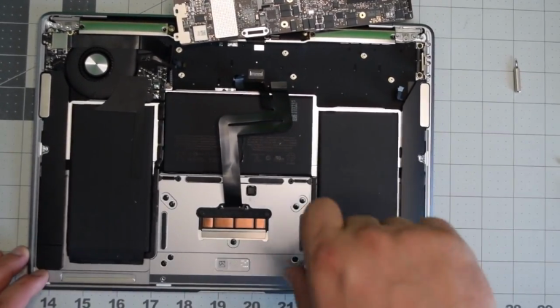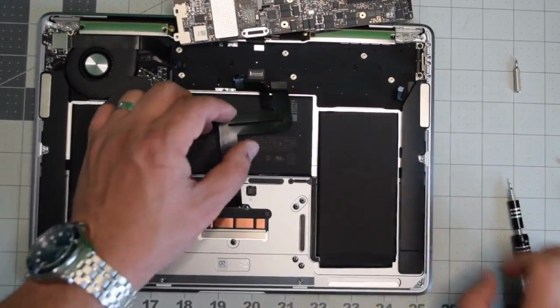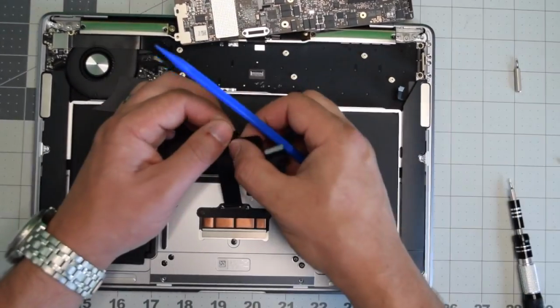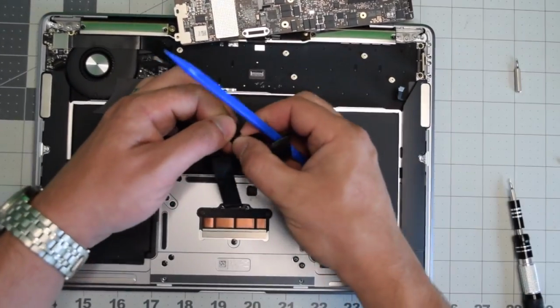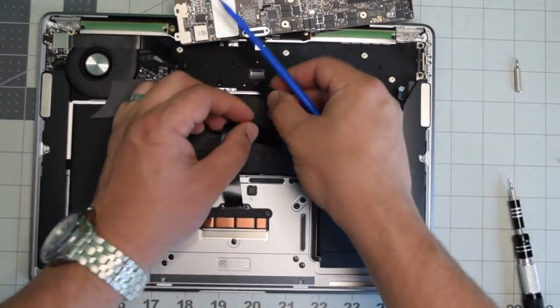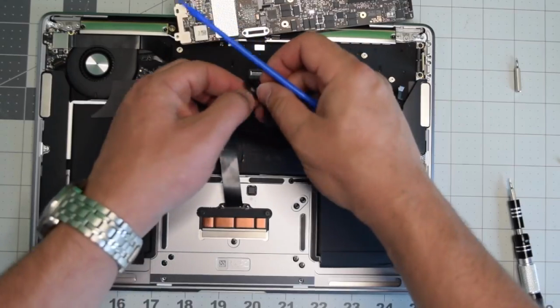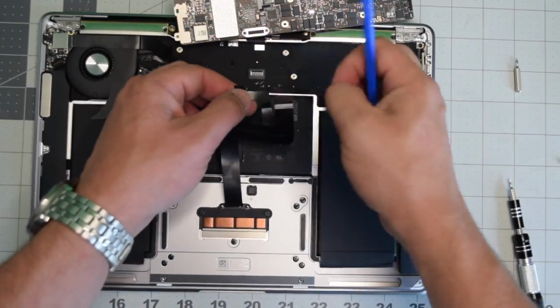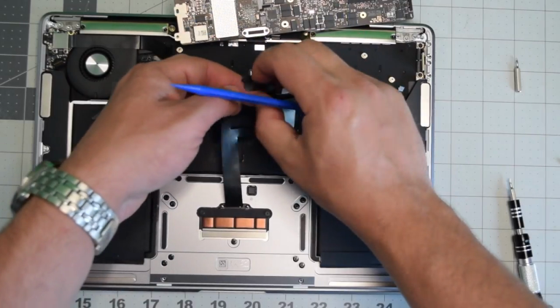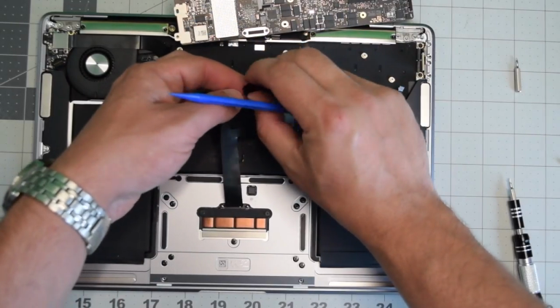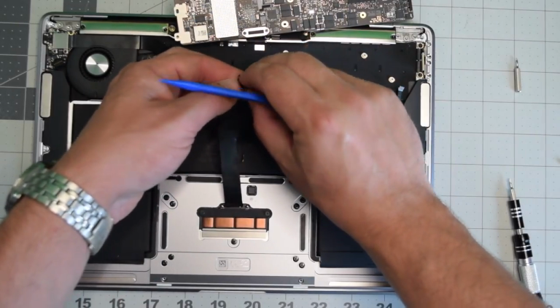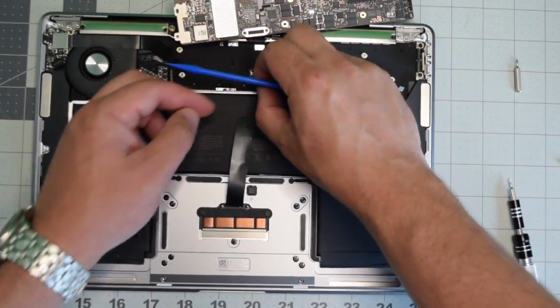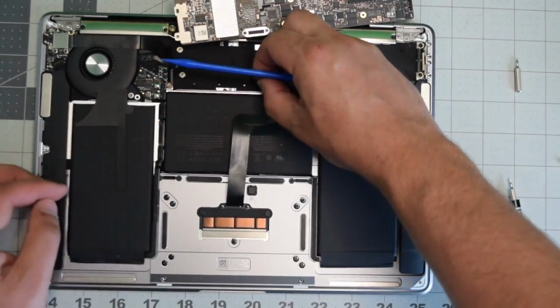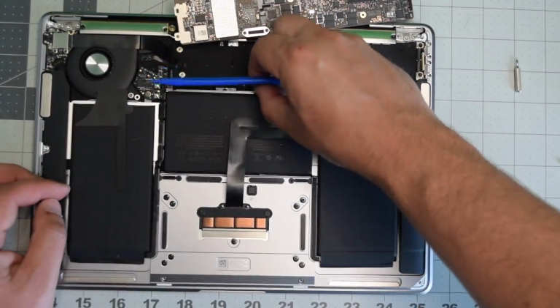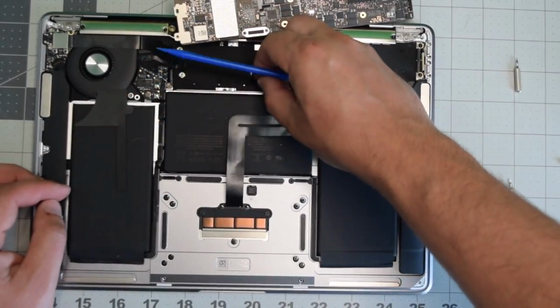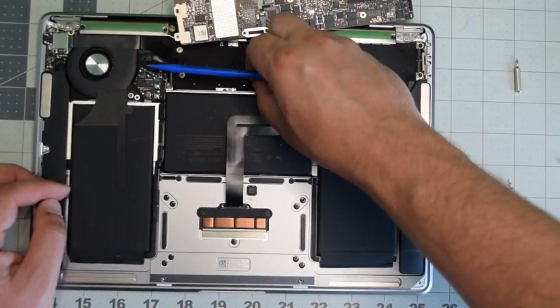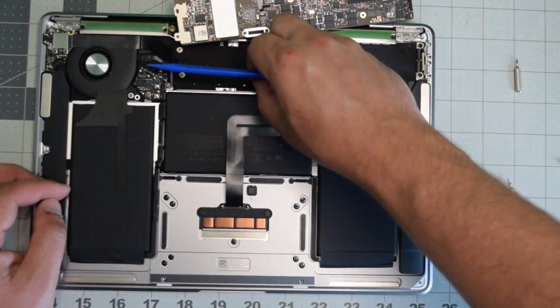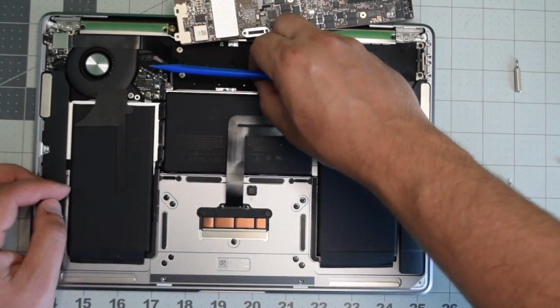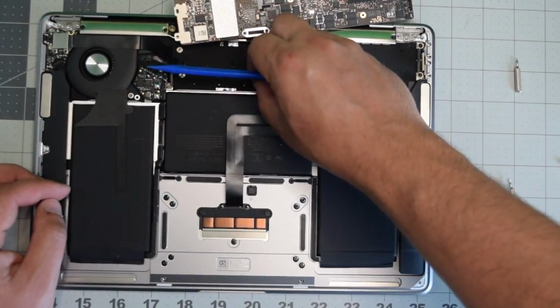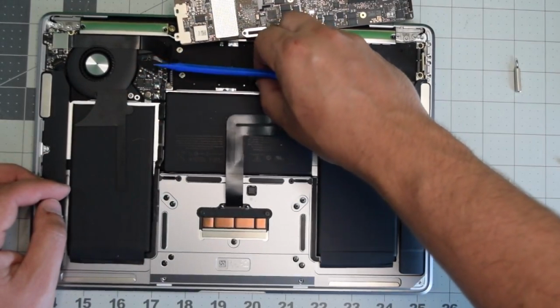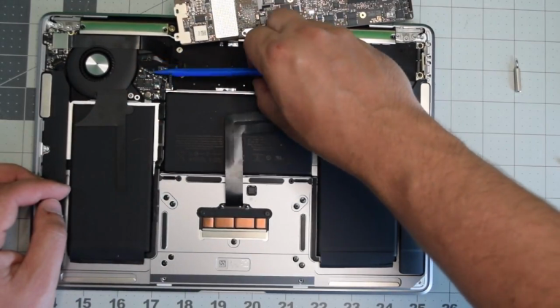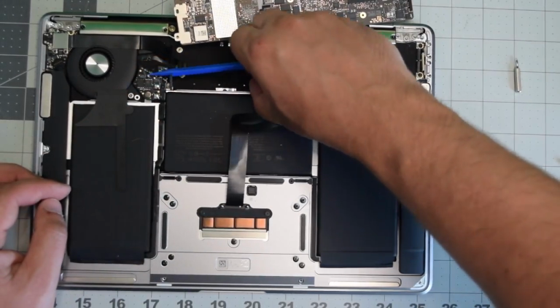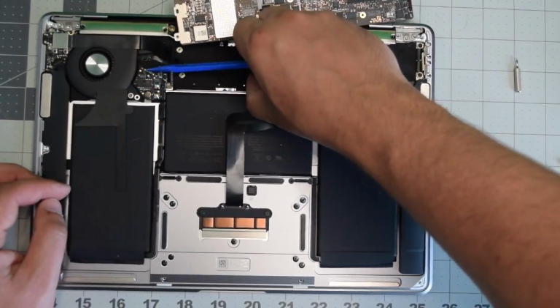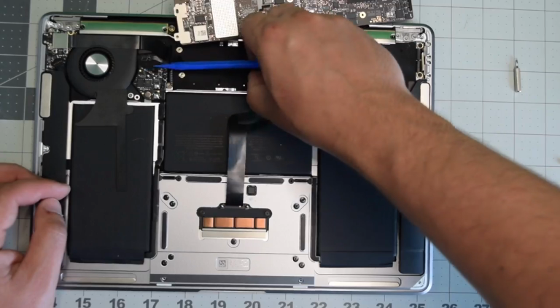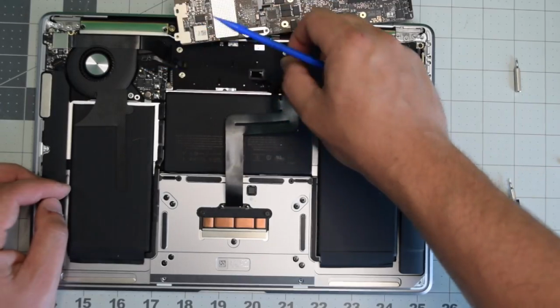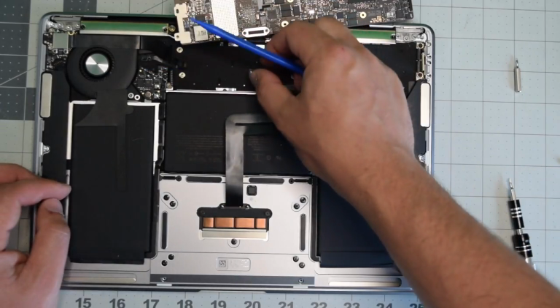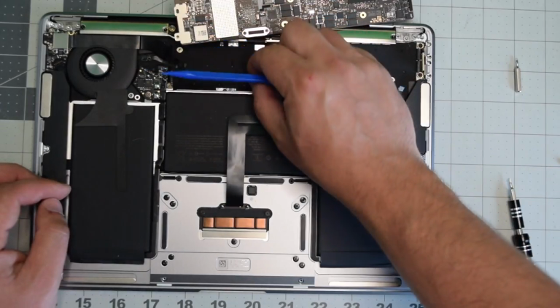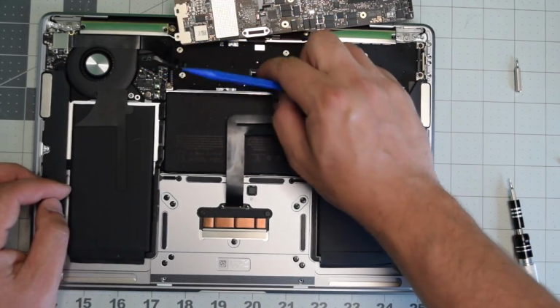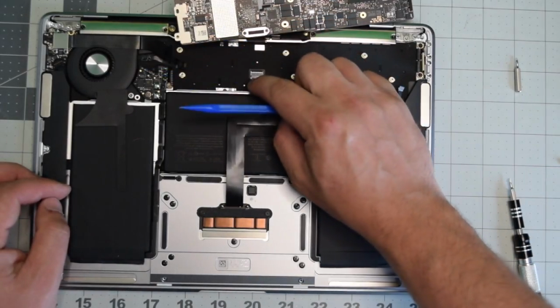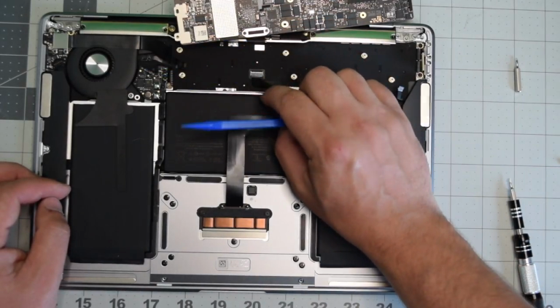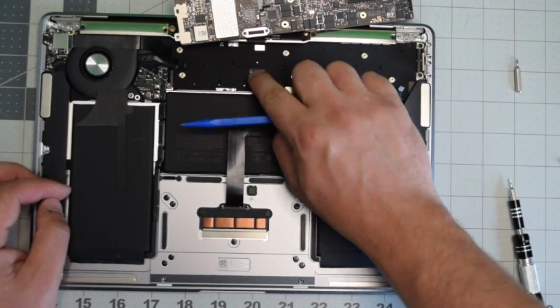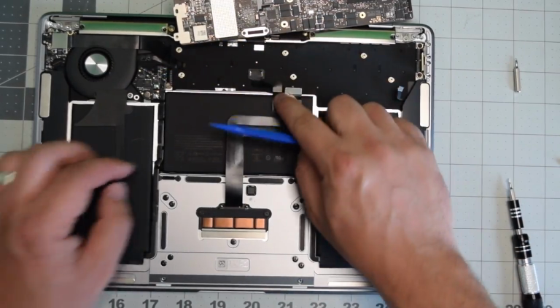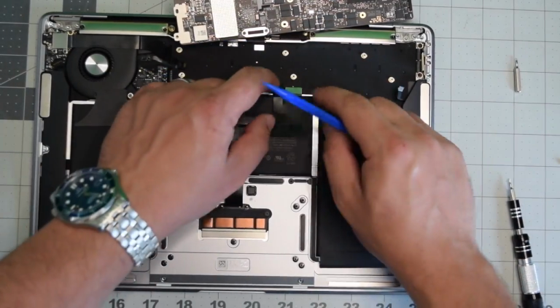With the screws placed back, go ahead and work the ribbon cable back into the keyboard. Press down on the latch and lock it in place.